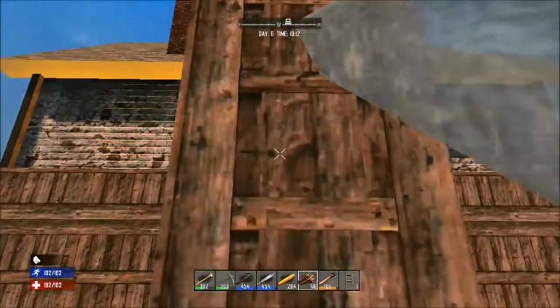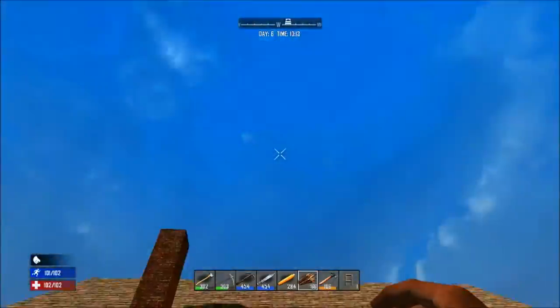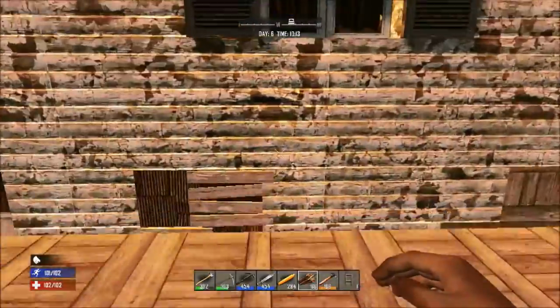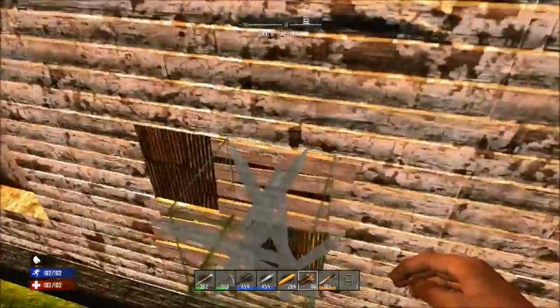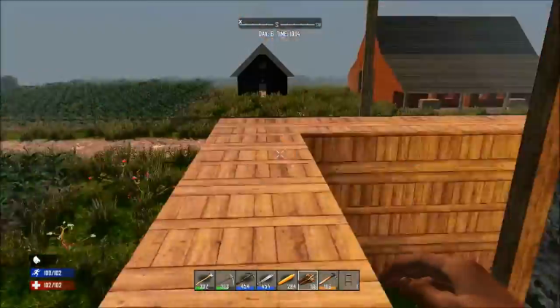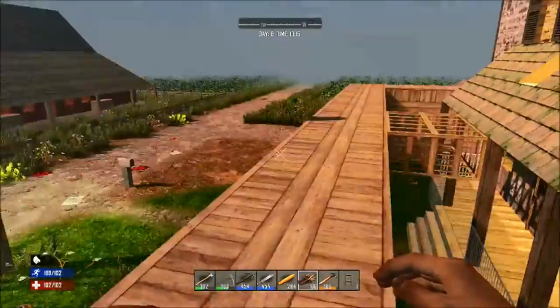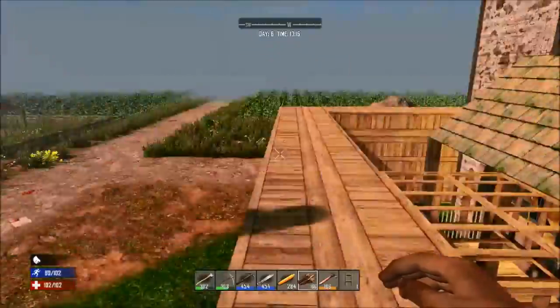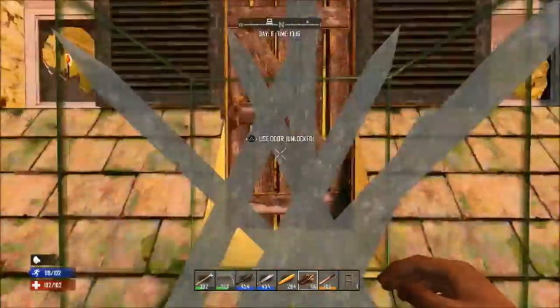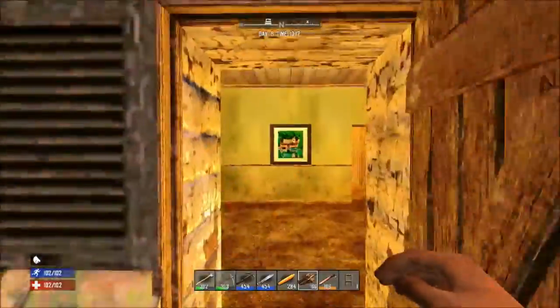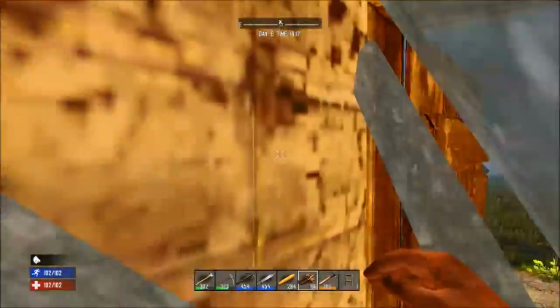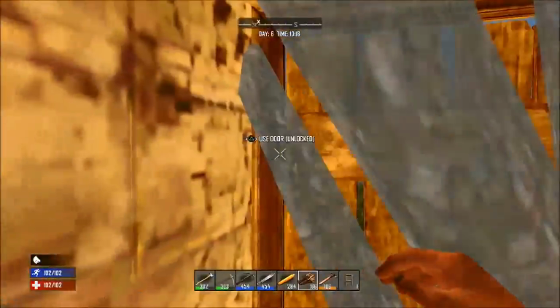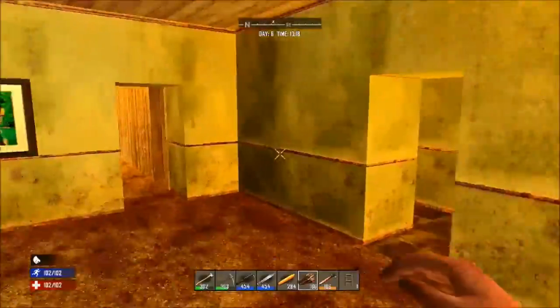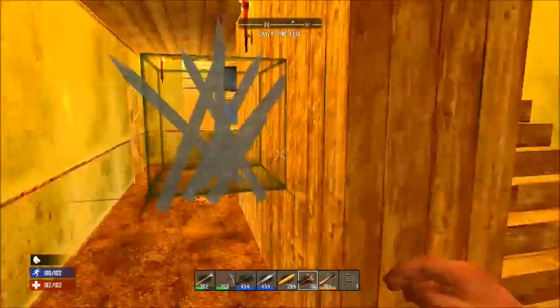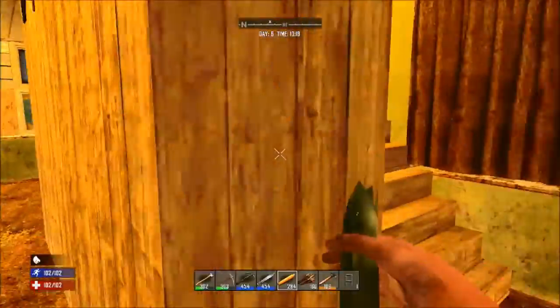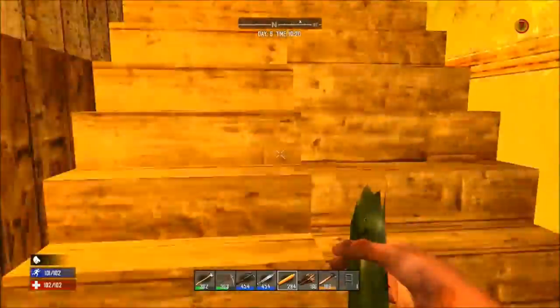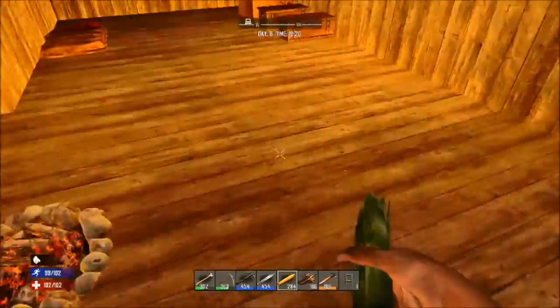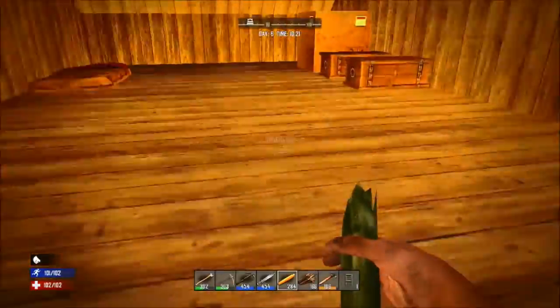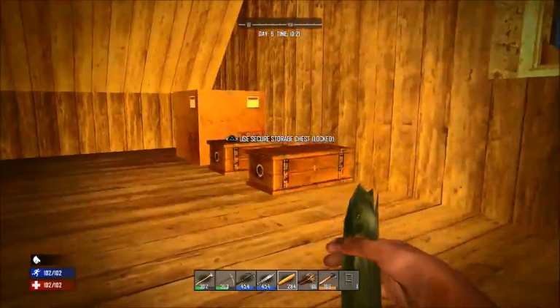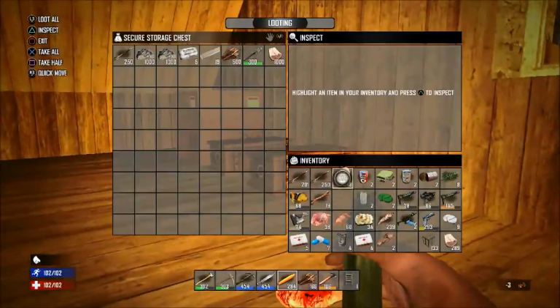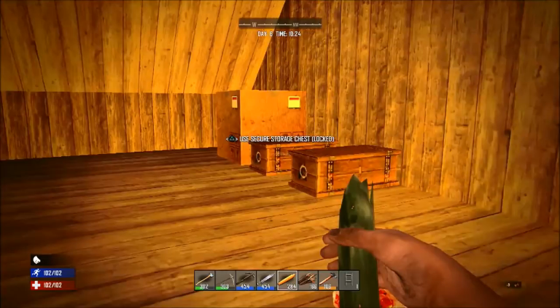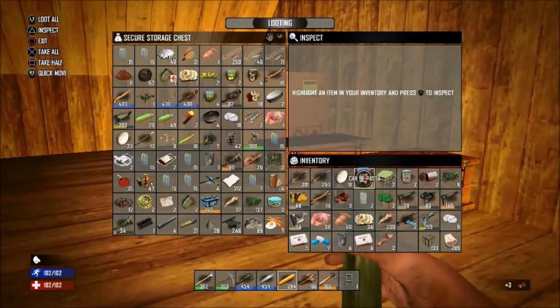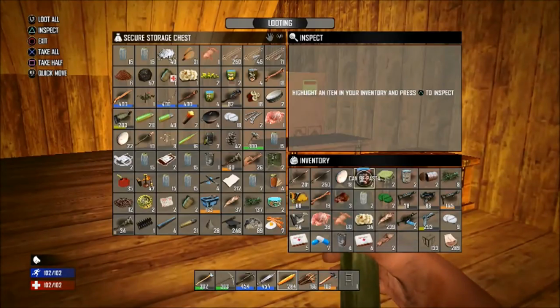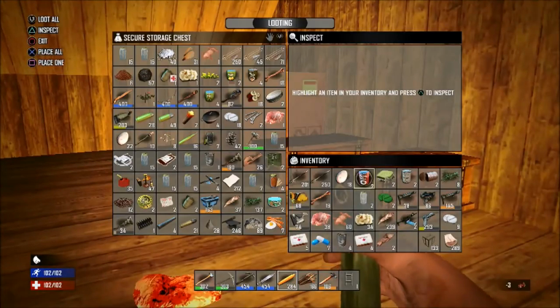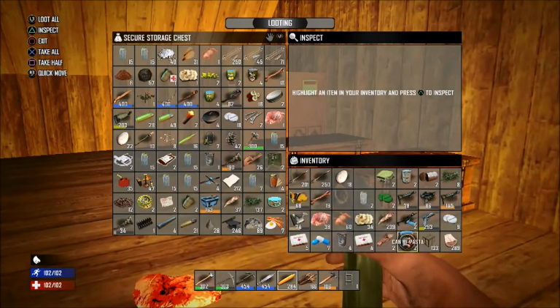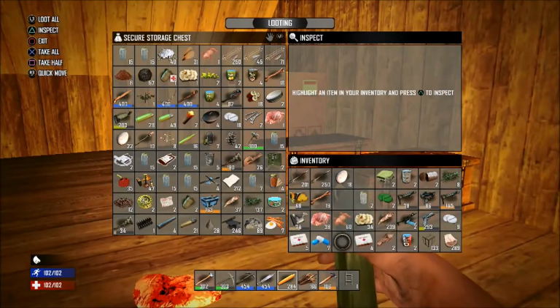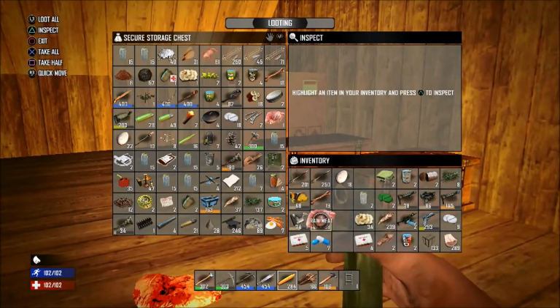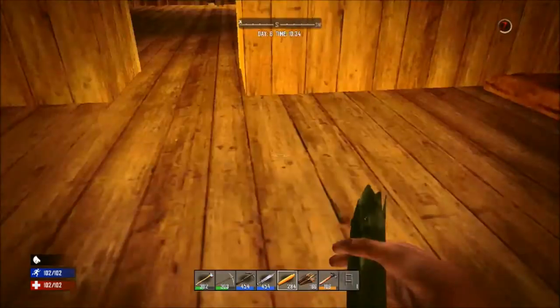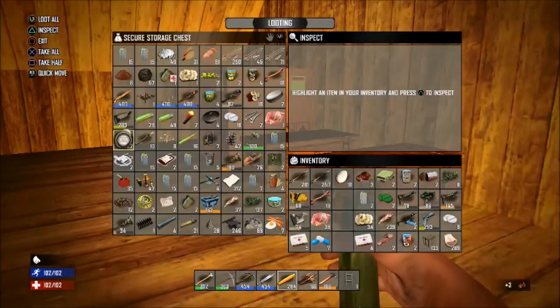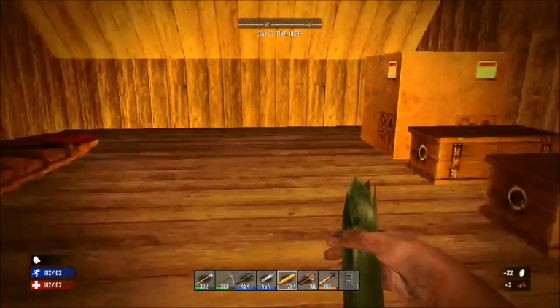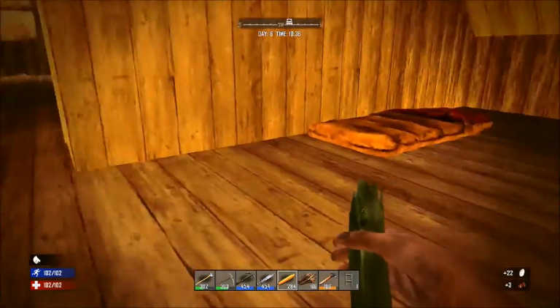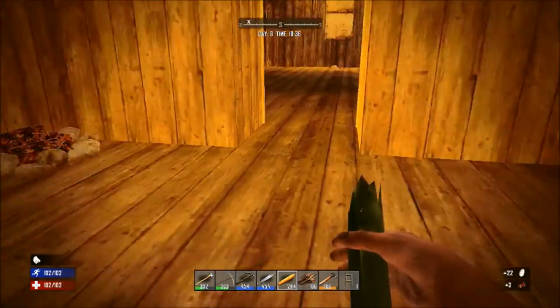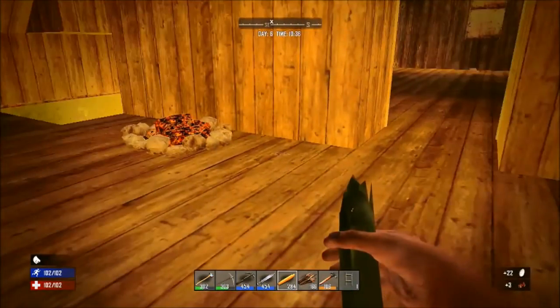Begin making your way to the second floor door, go inside your house and make your way to the top floor. Quickly take out all of your meat and eggs from your chest, then turn around to your campfire.